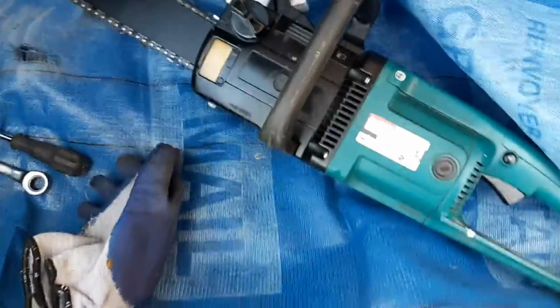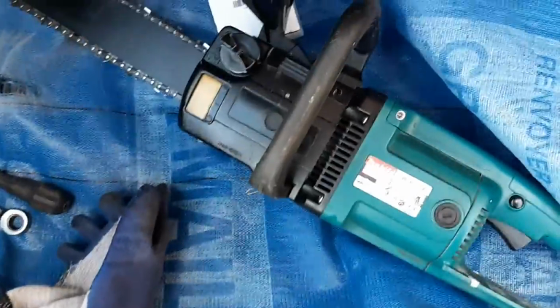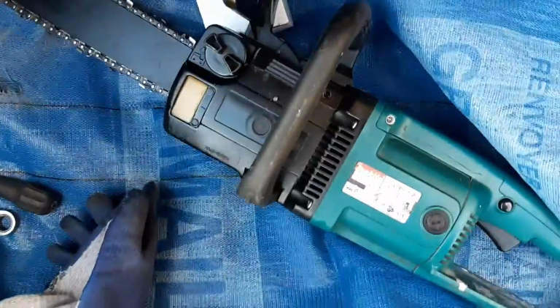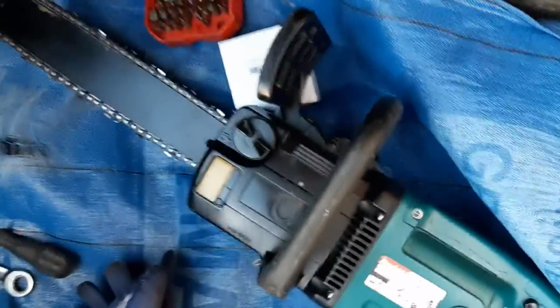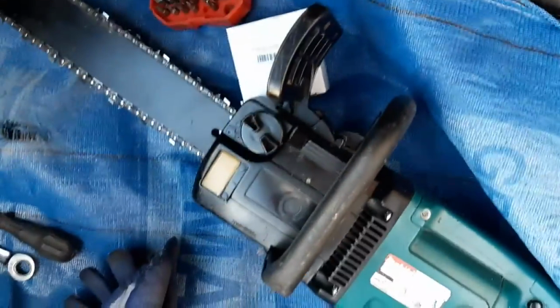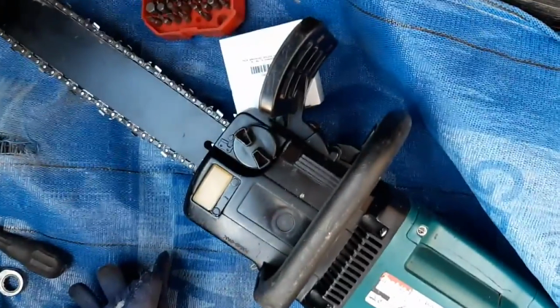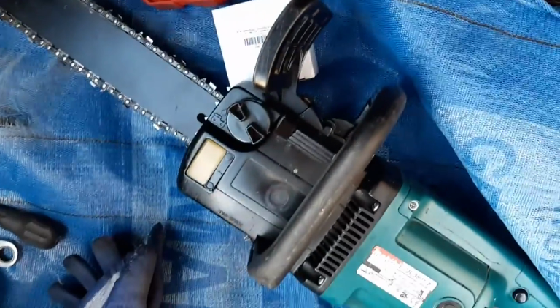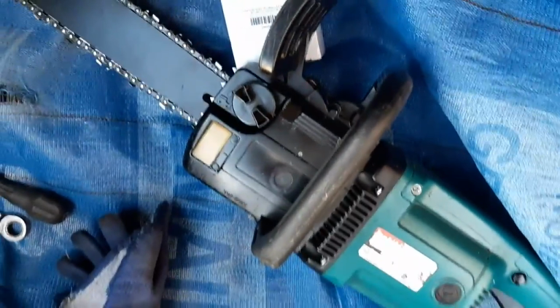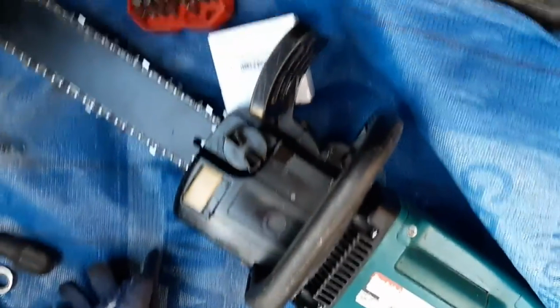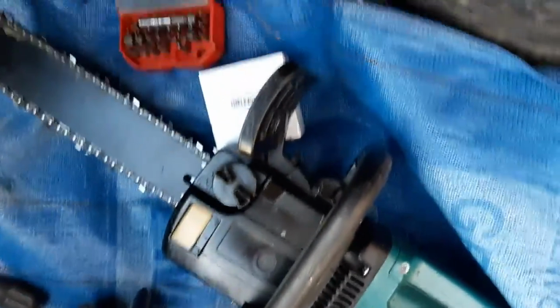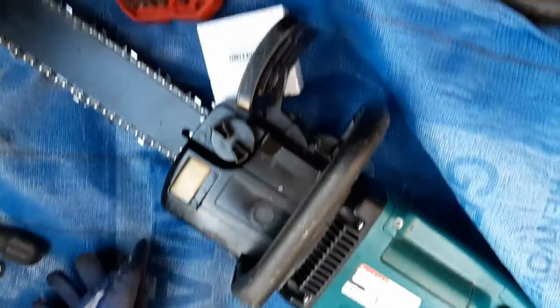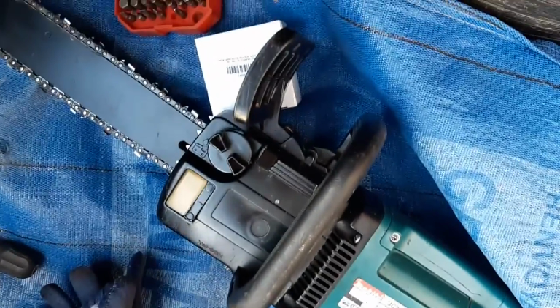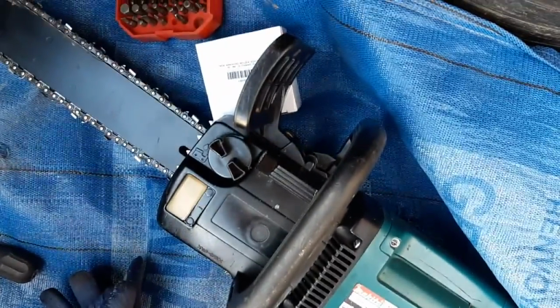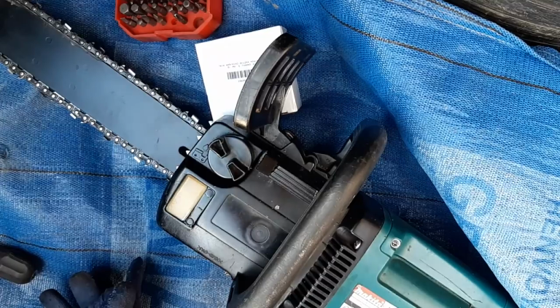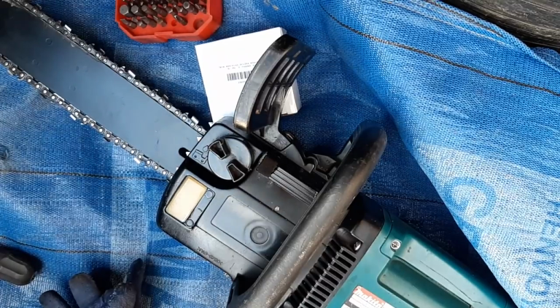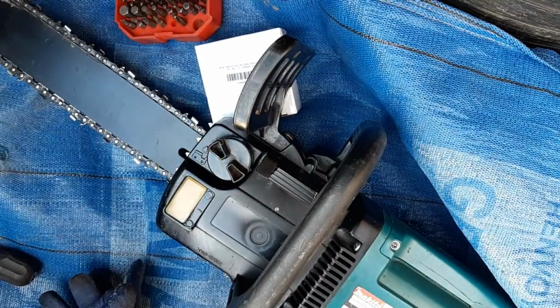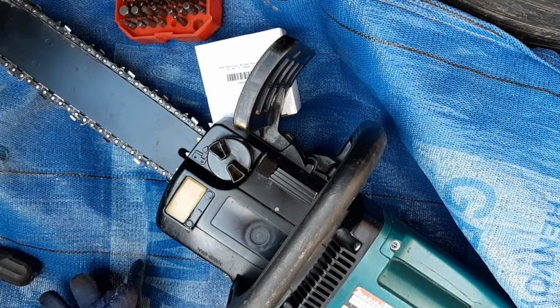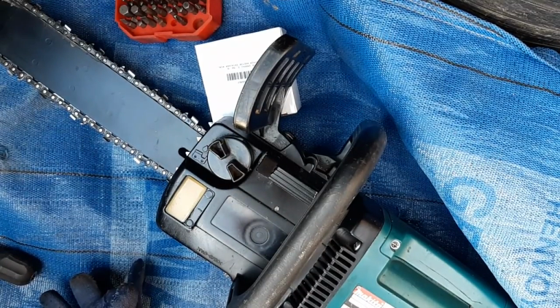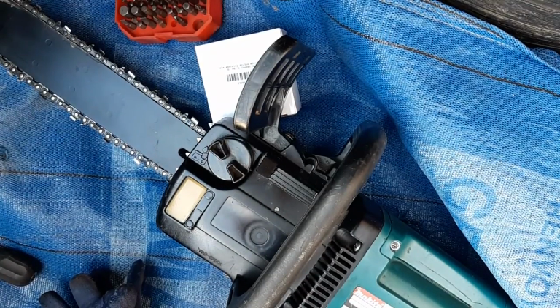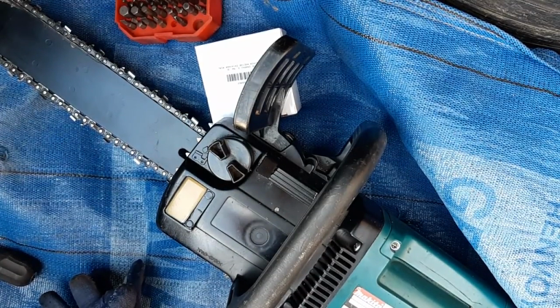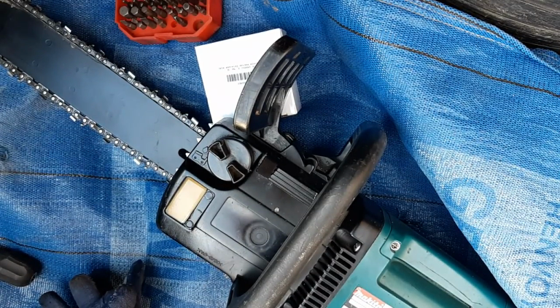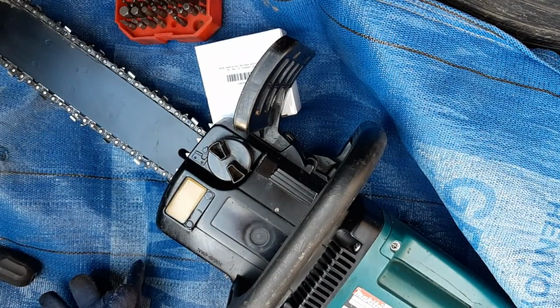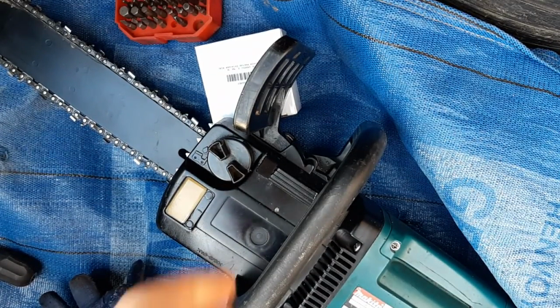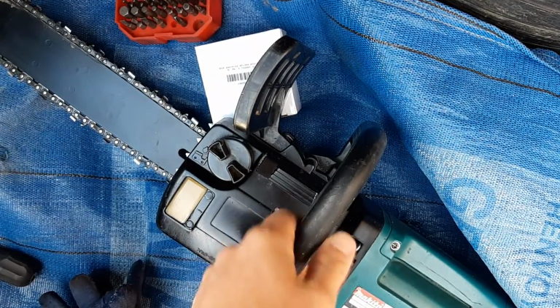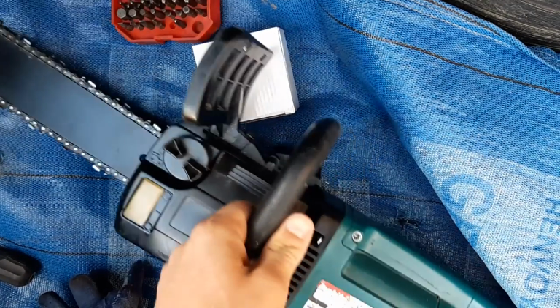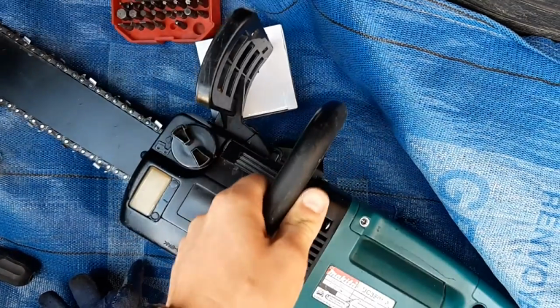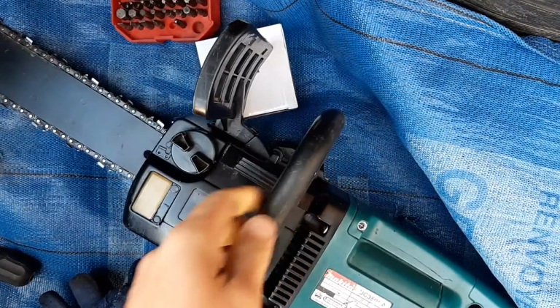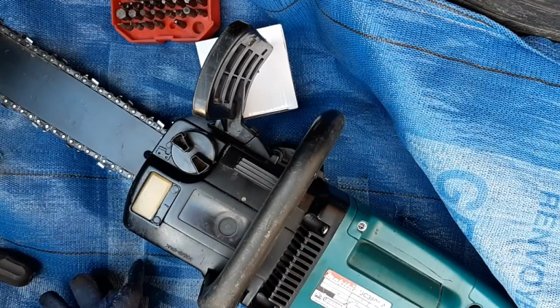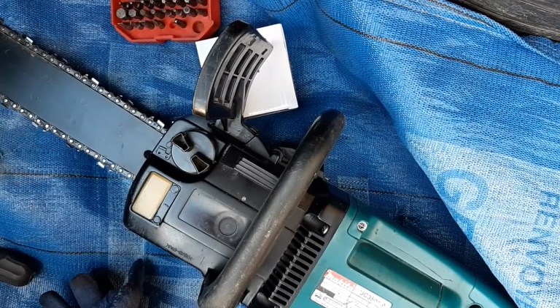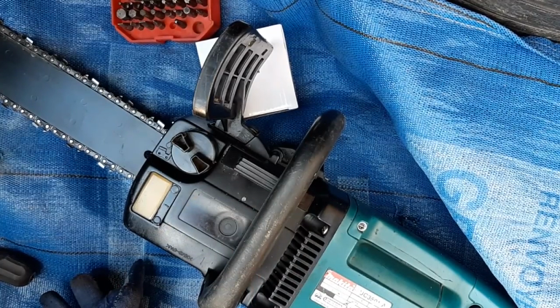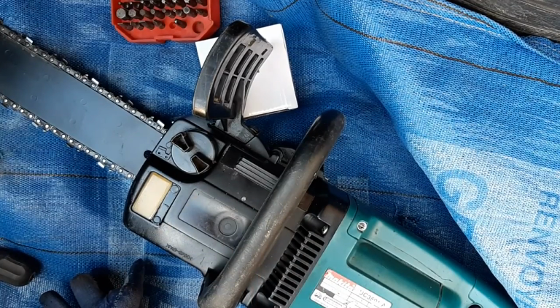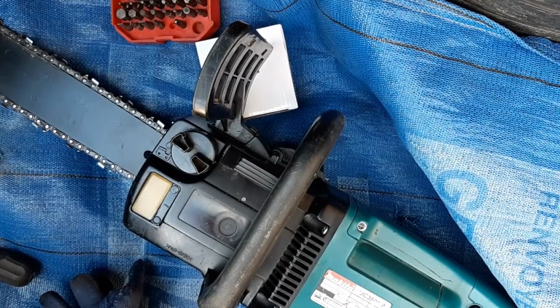Hello, welcome to me fixing everything. Because there is always something to be fixed, today I'll need to change the clutch pot — or the clutch drum — on the electric Makita saw.